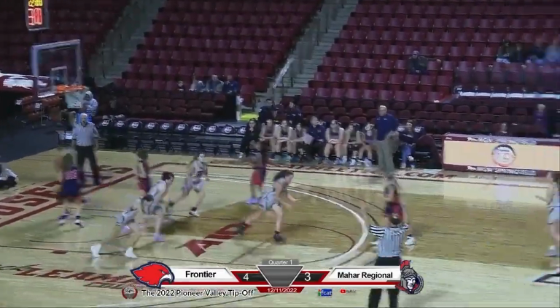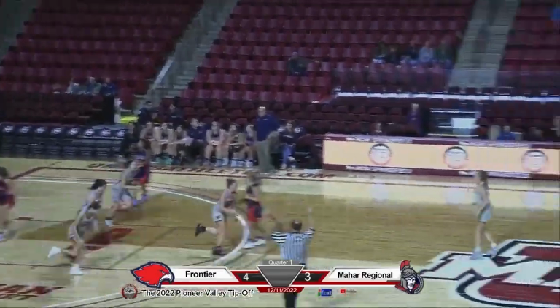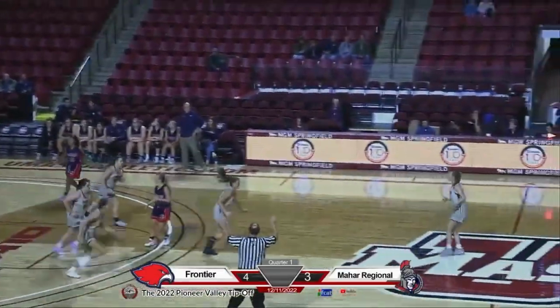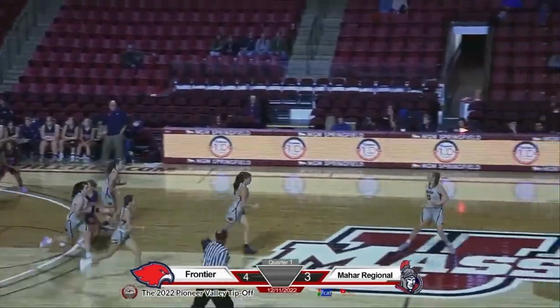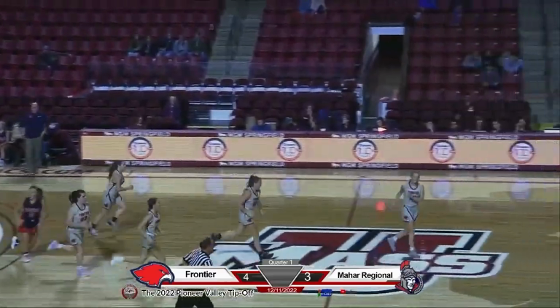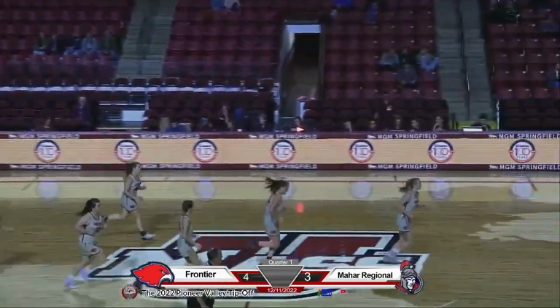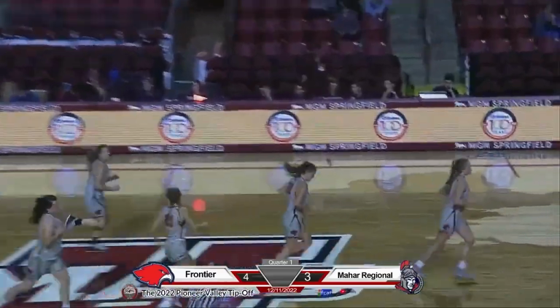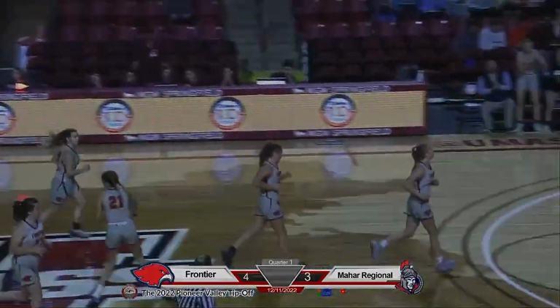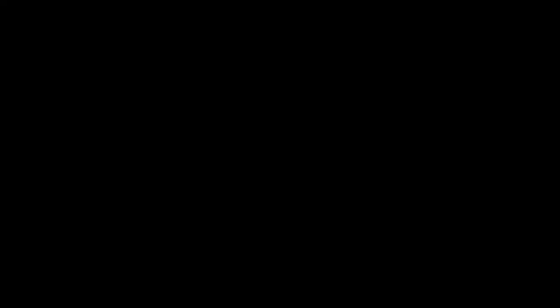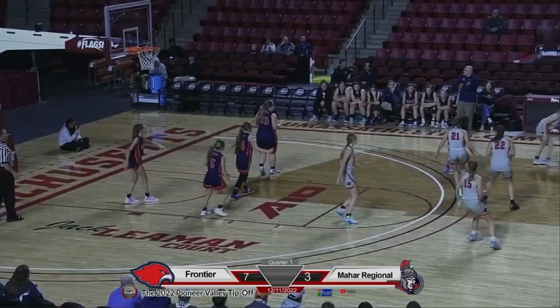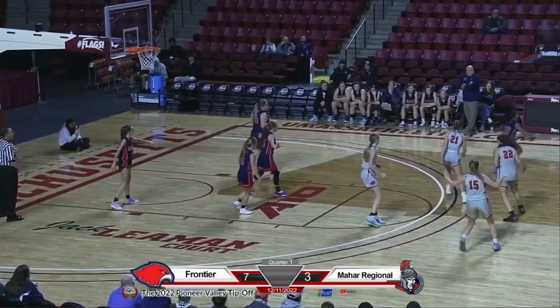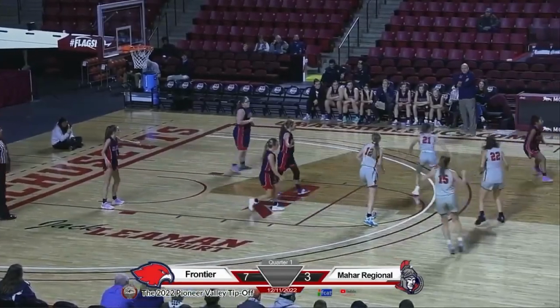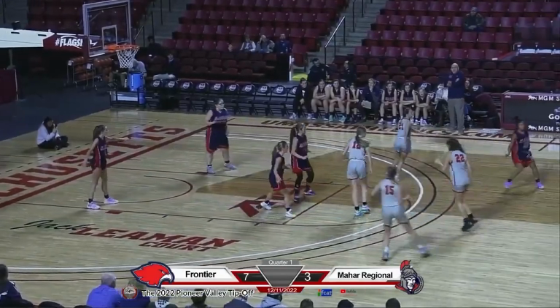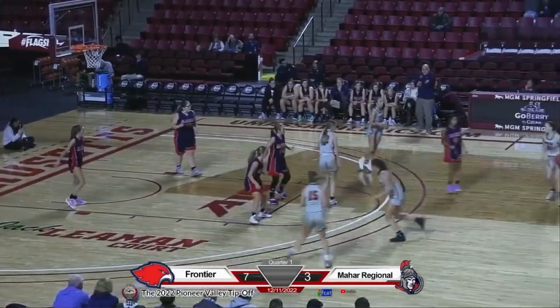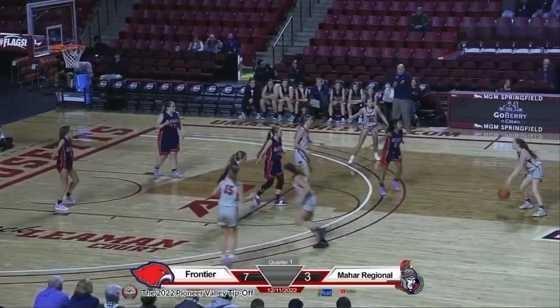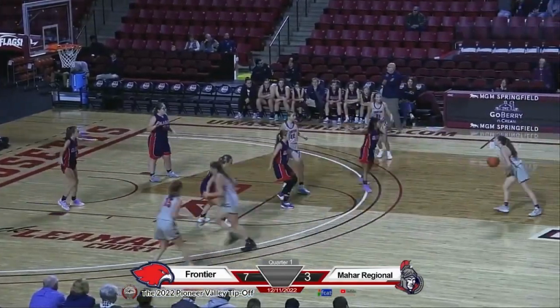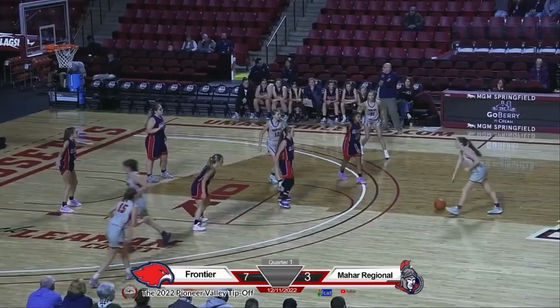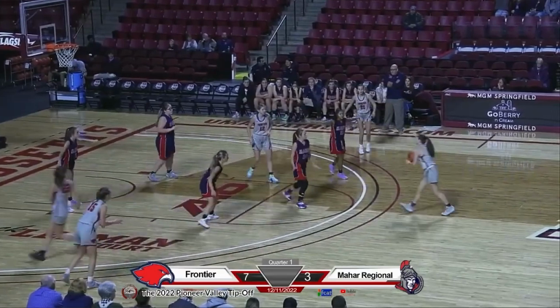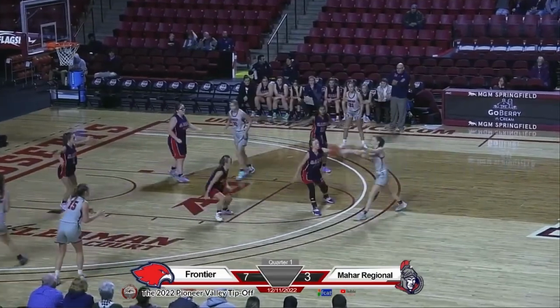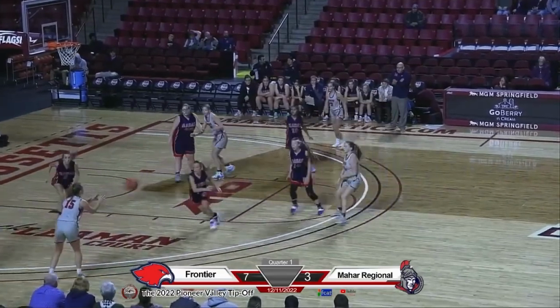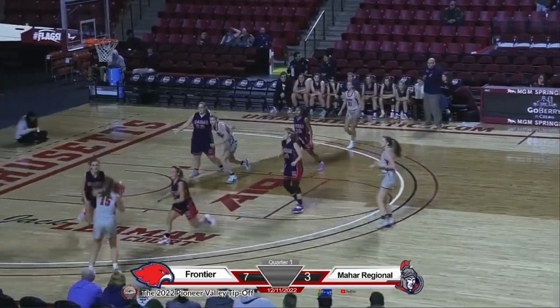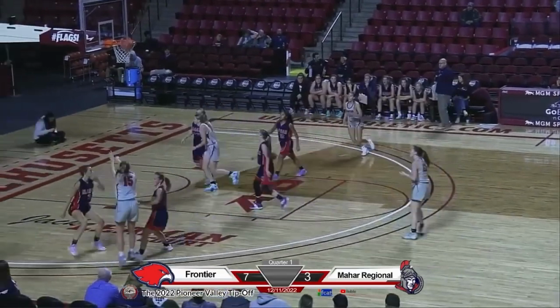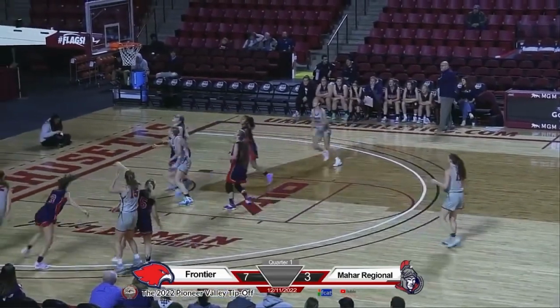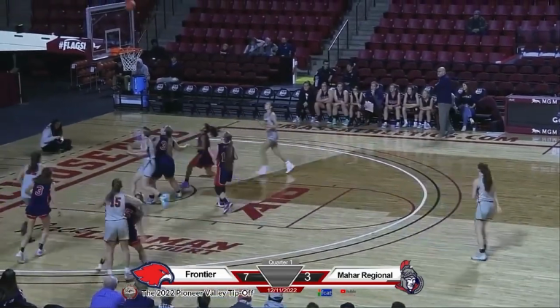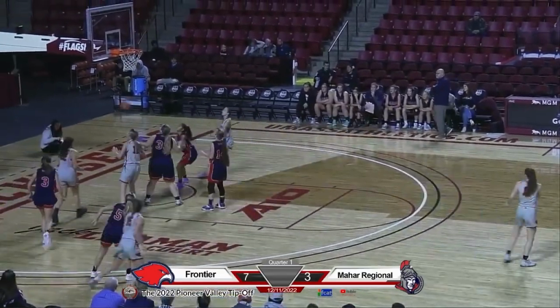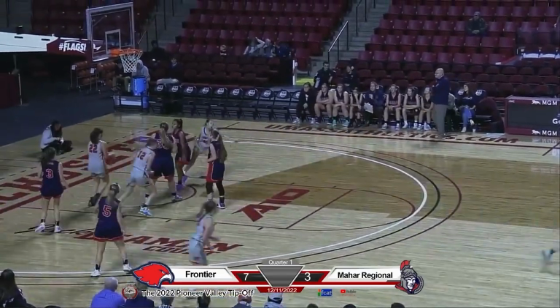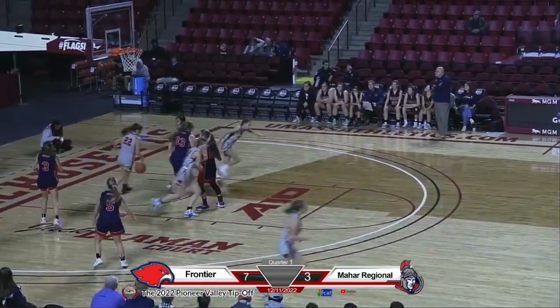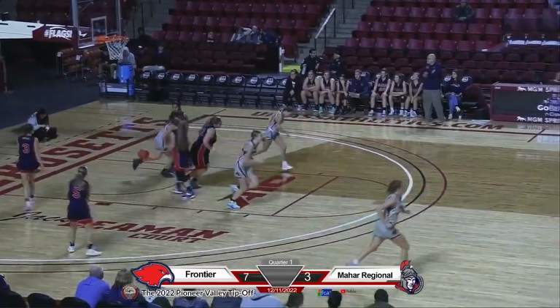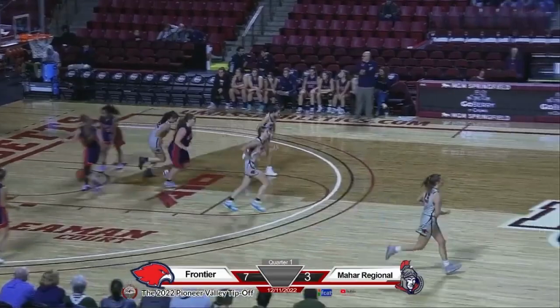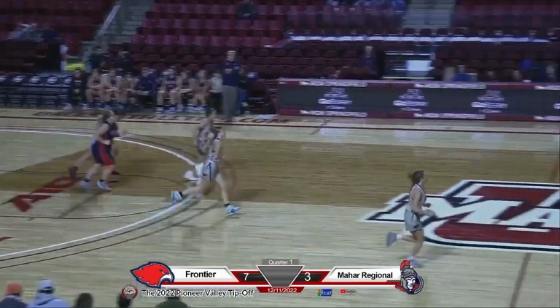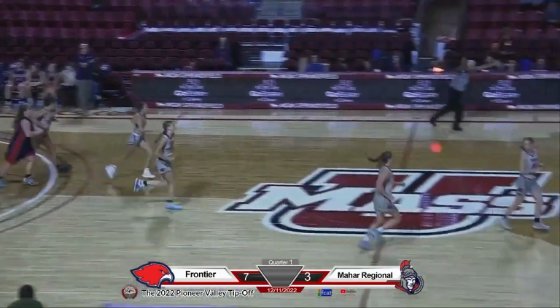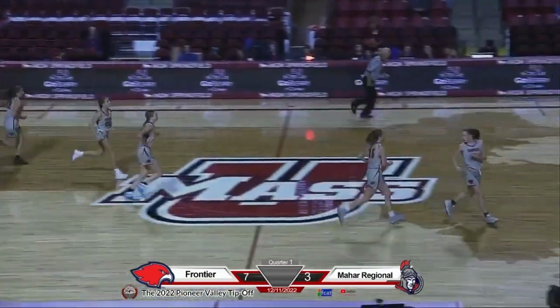Kyla LaFourde banks it in. LaFourde with another 3 — she's finding her range early.